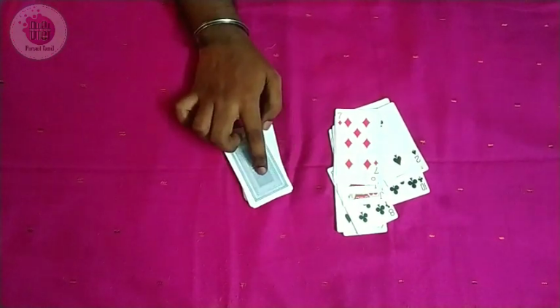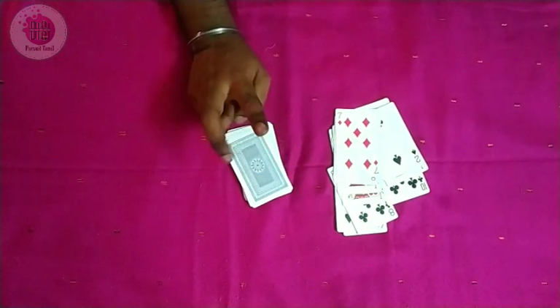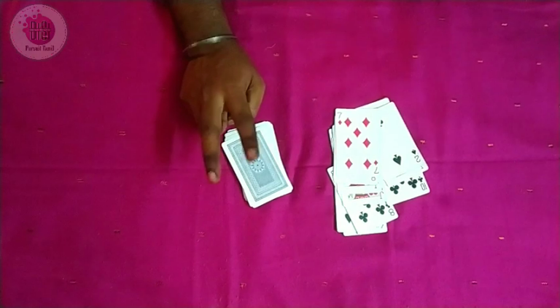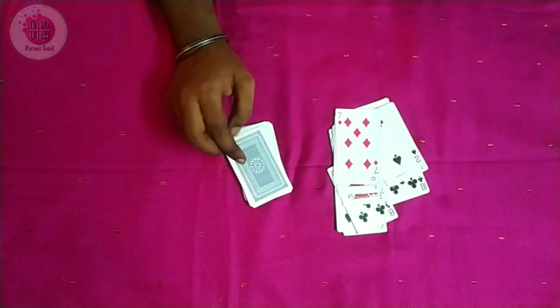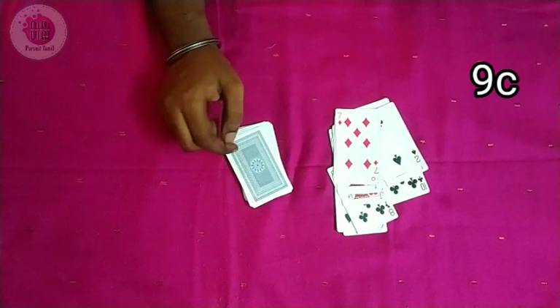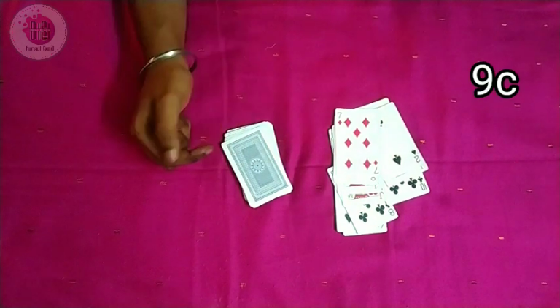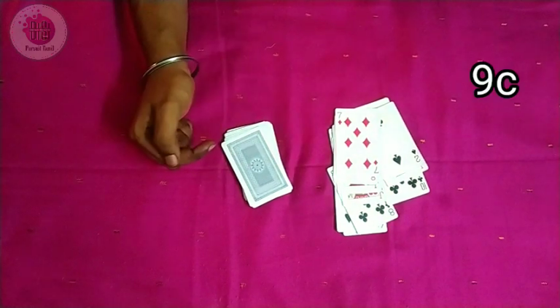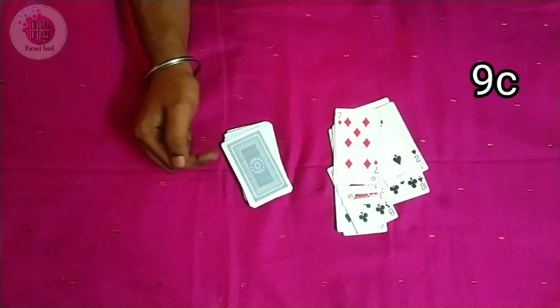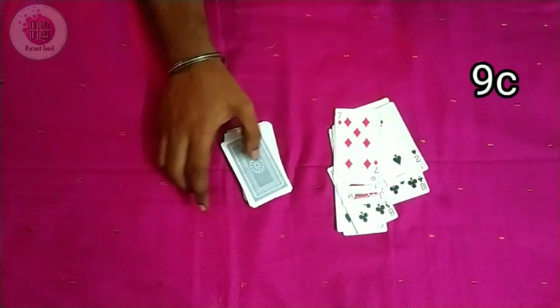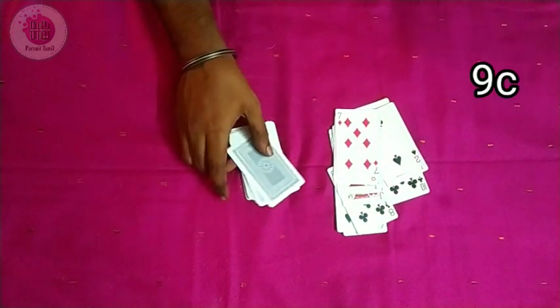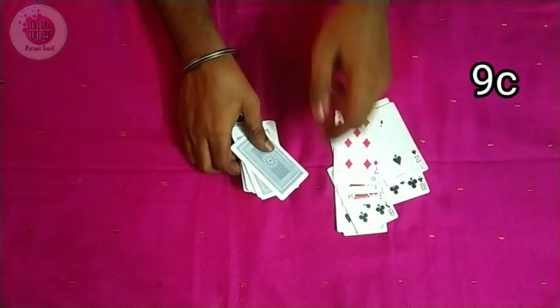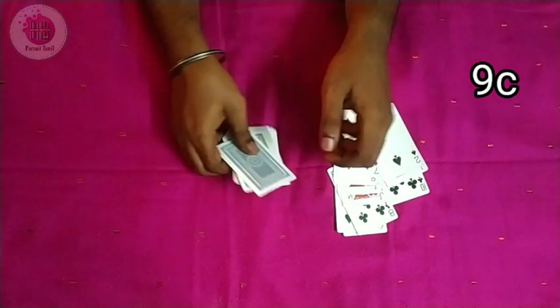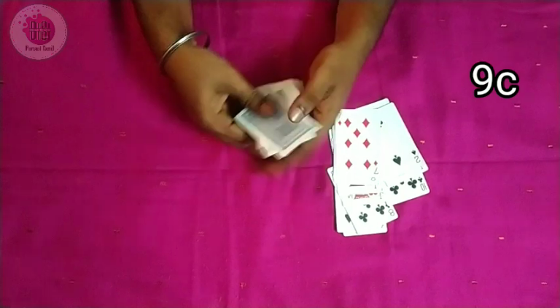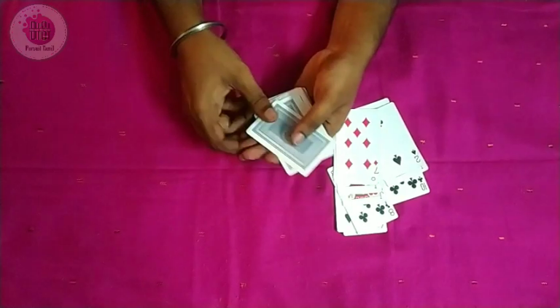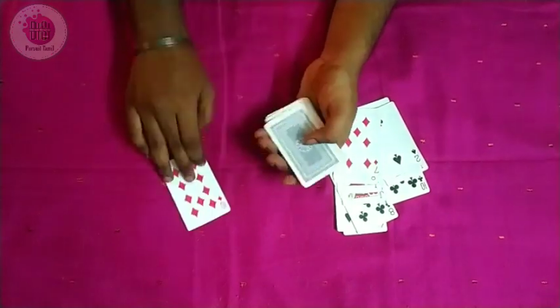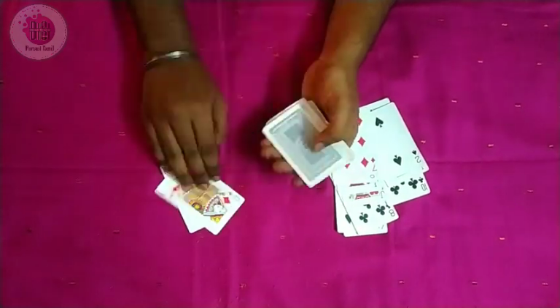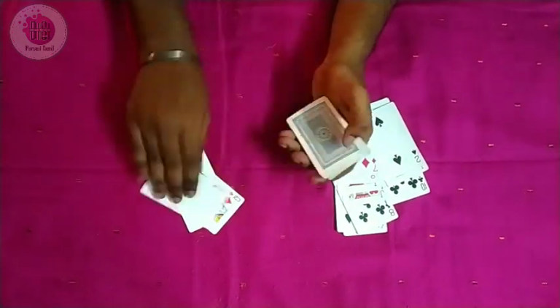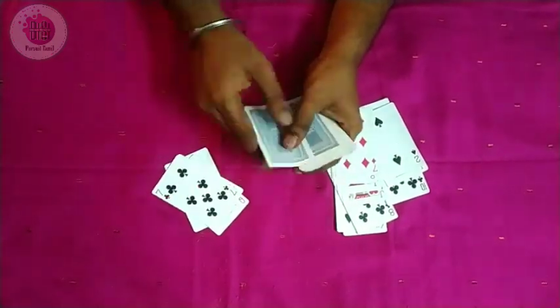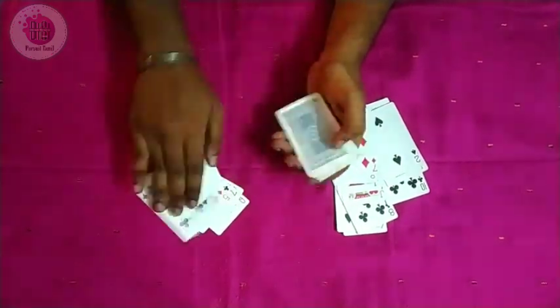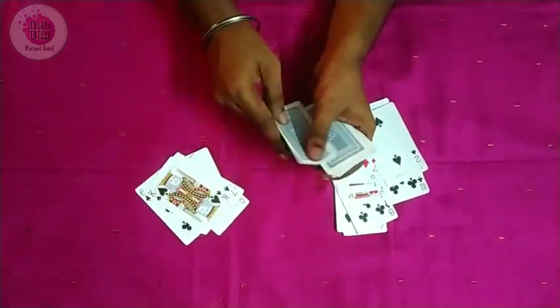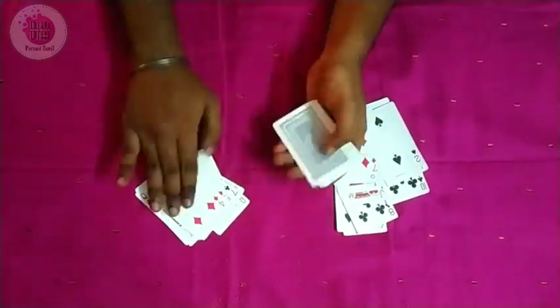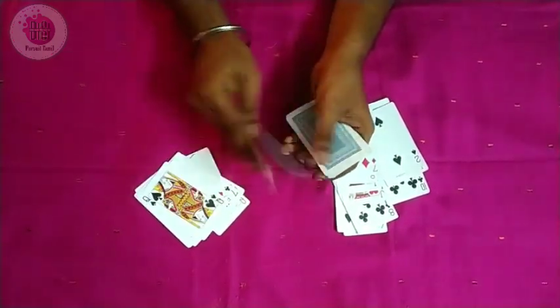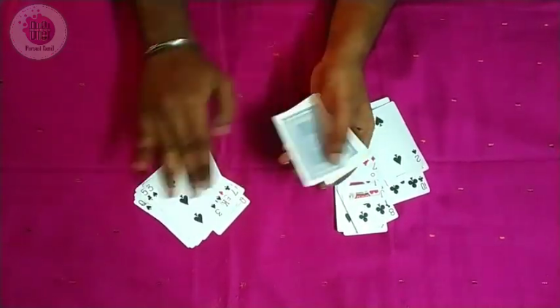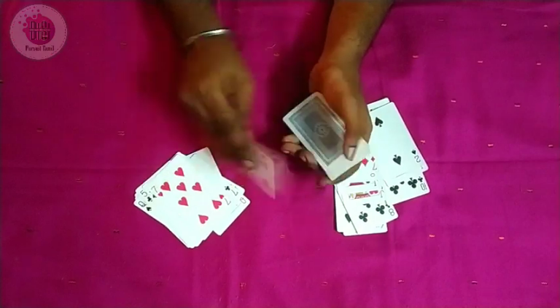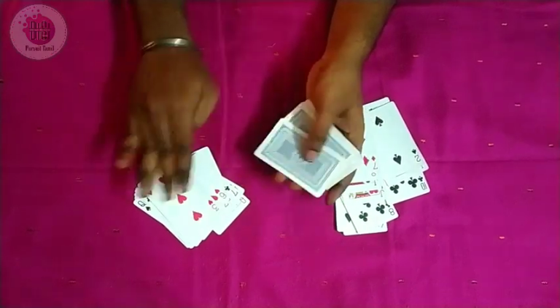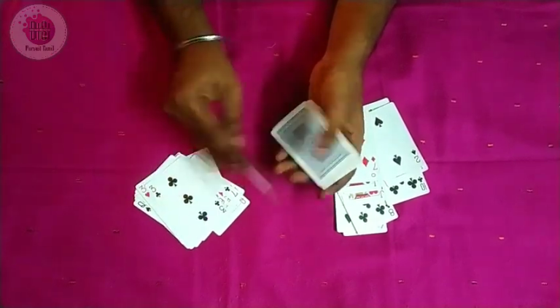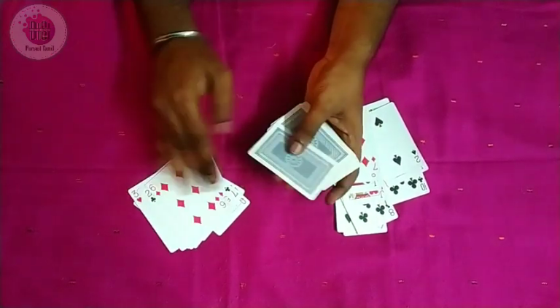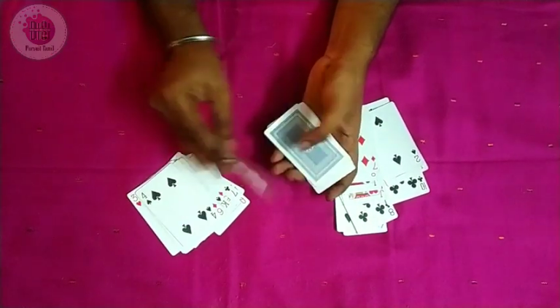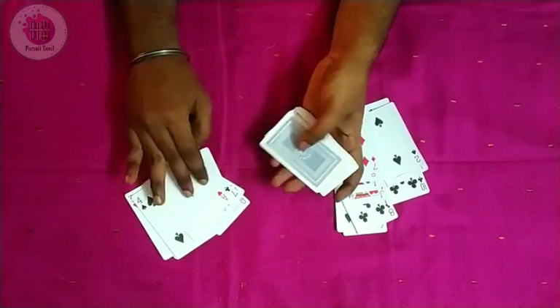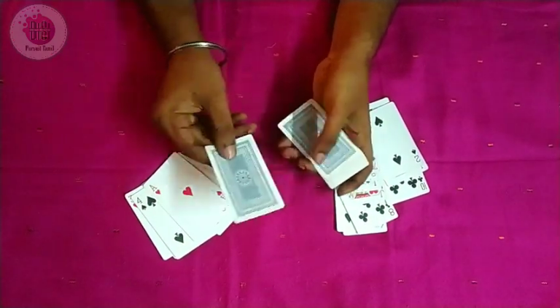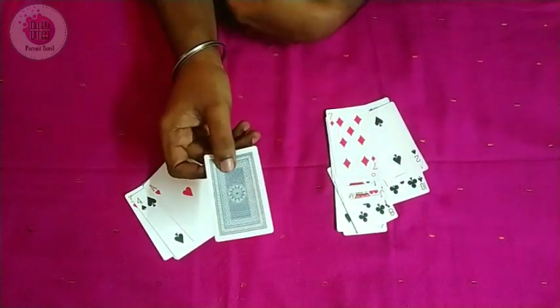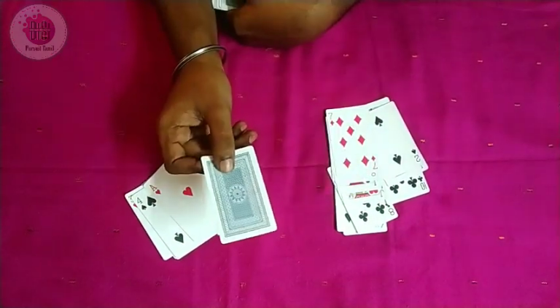Now we have the 9 of Clubs. Let's check this — counting: 1, 2, 3, 4, 5, 6, 7, 8, 9, 10, 11, 12, 13, 14, 15, 16, 17, 18, 19, 20, 21. Now we have all the cards — the 9 of Clubs.